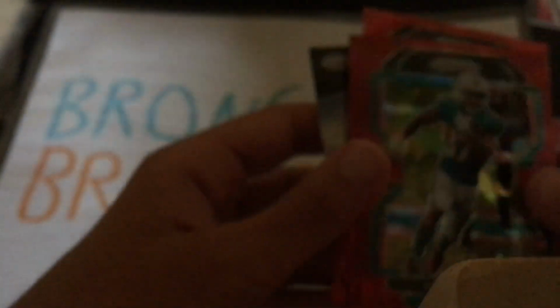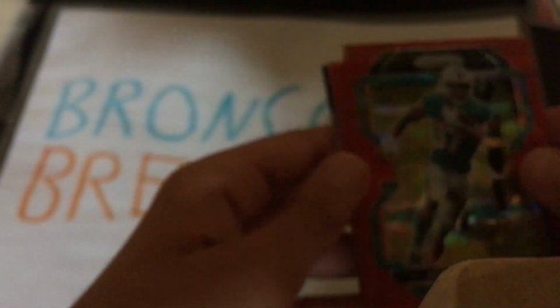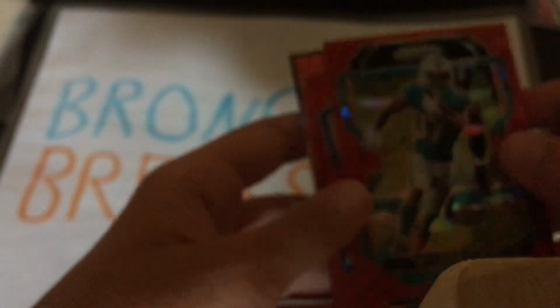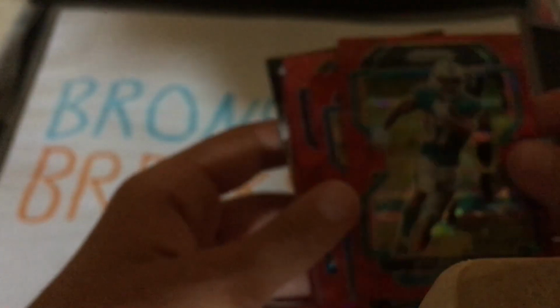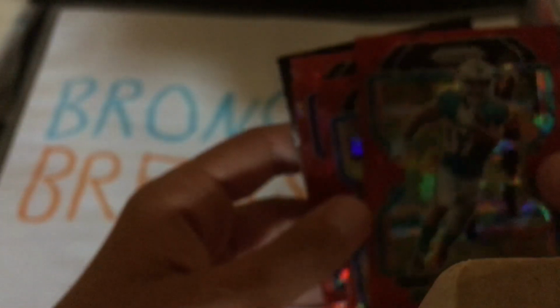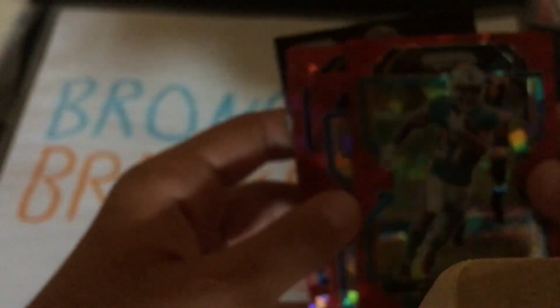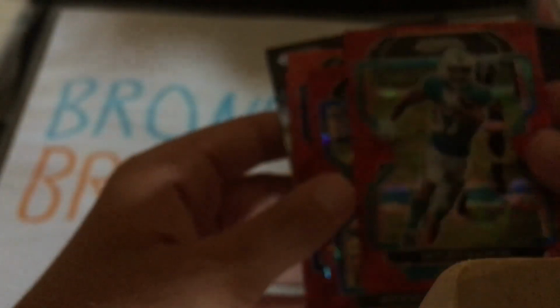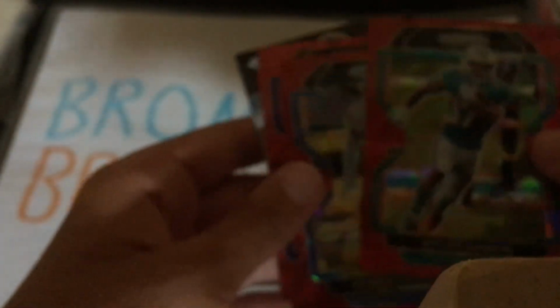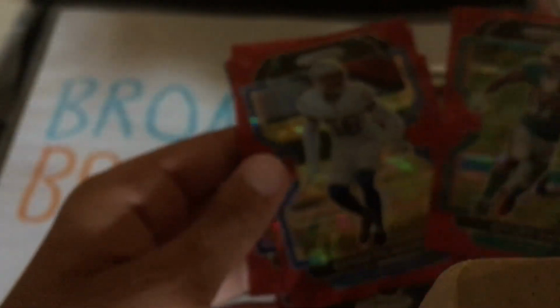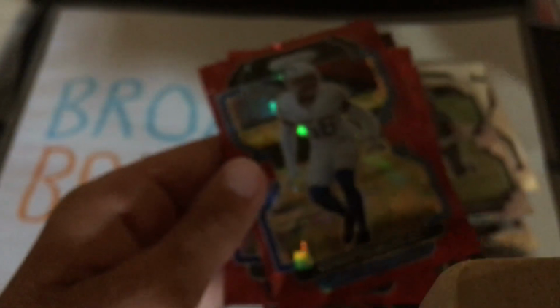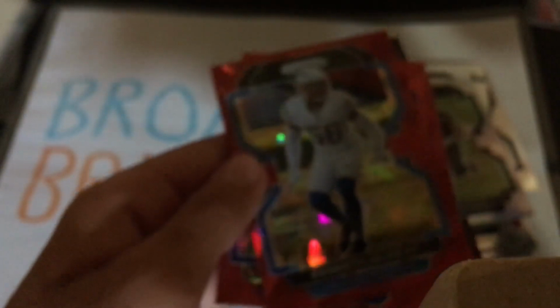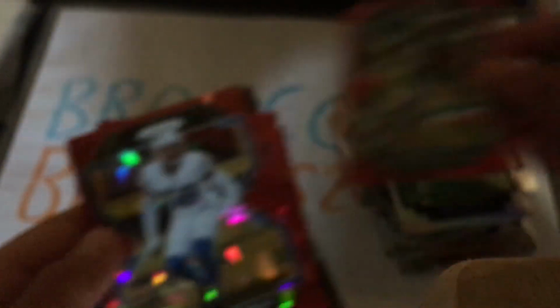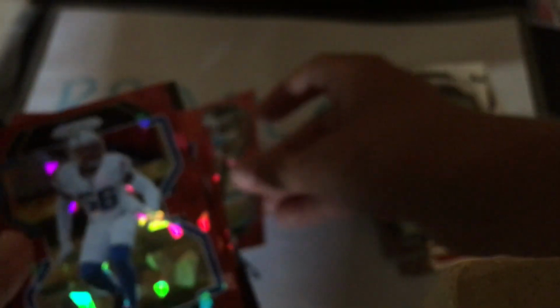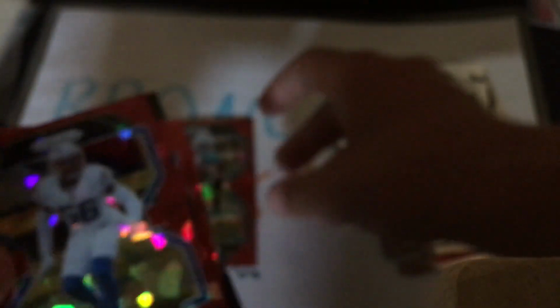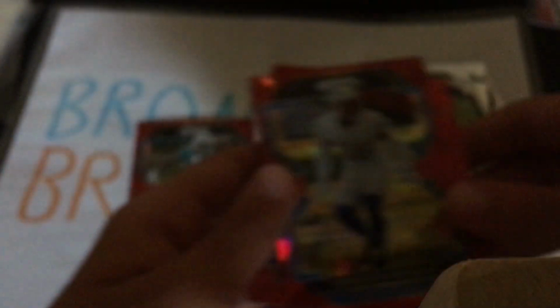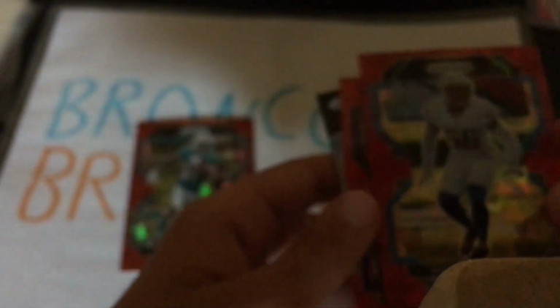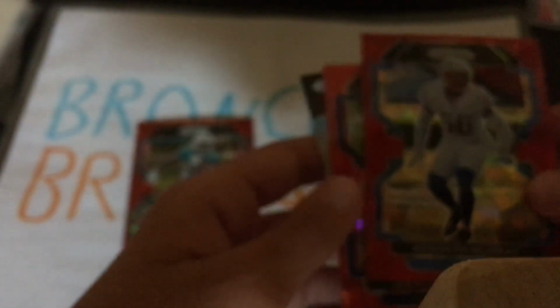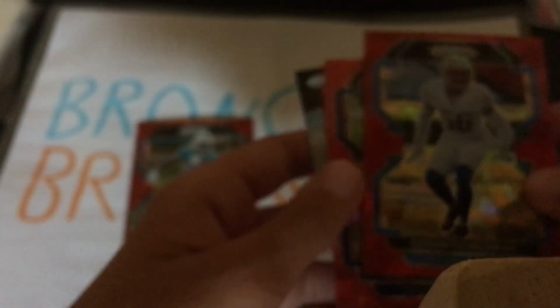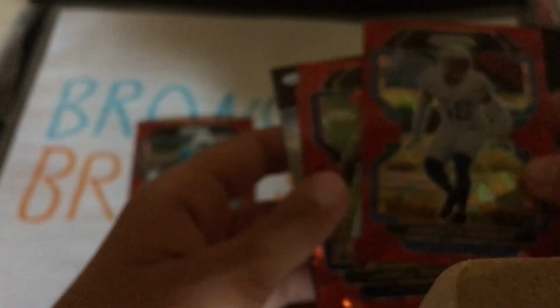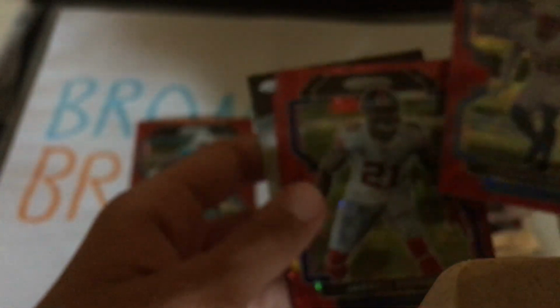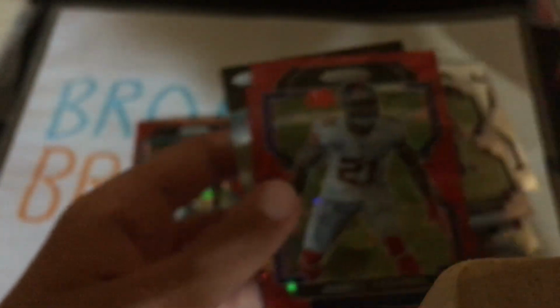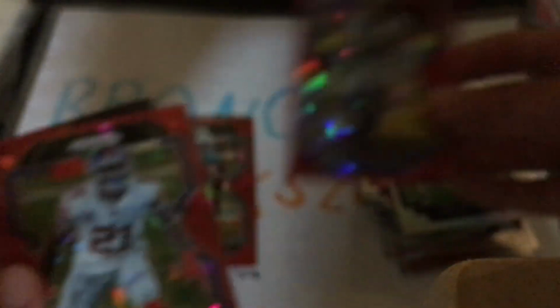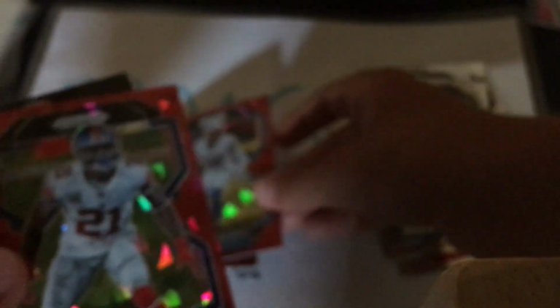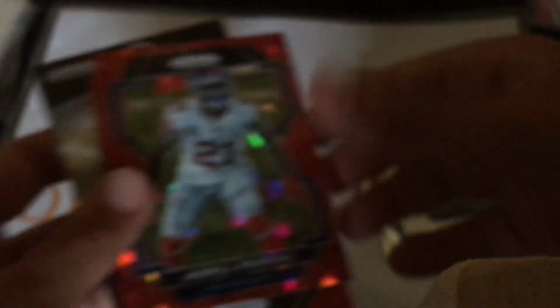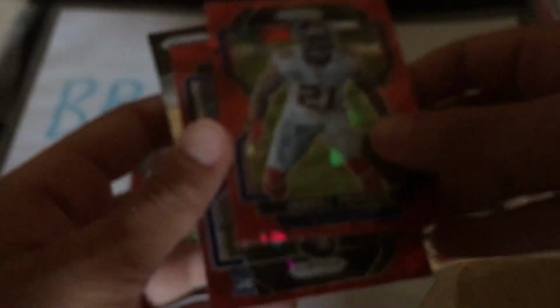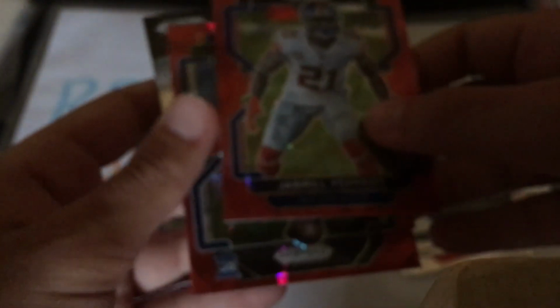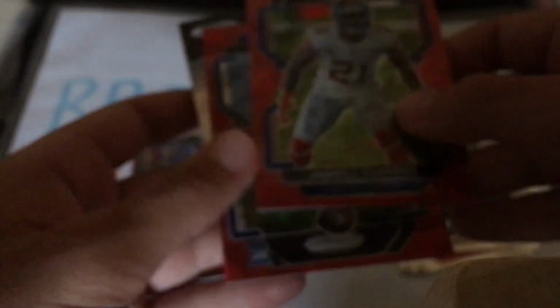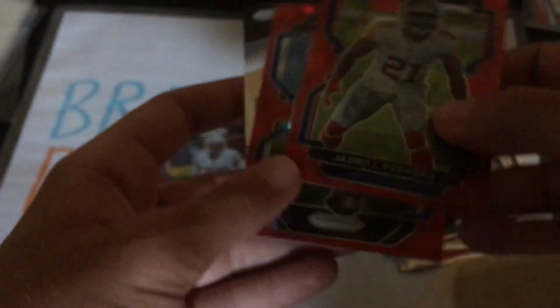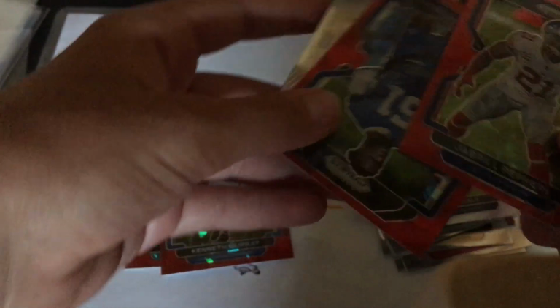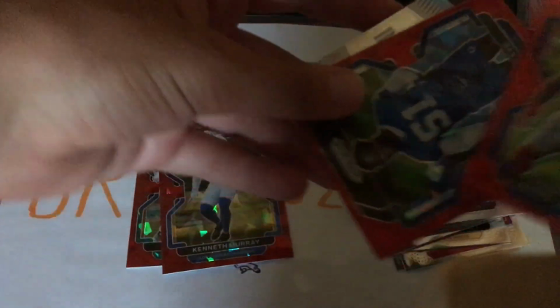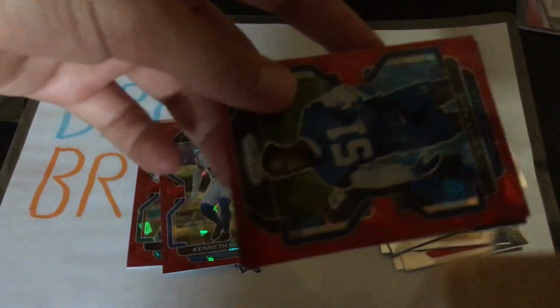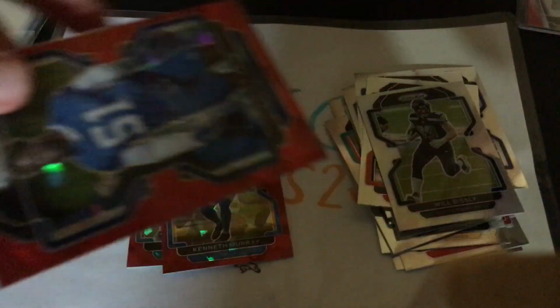Here's our red ice. These look good. Miles Gaskin, Kenneth Murray, Jabril Peppers. It looks like this last one's gonna be a rookie — Quidi Pay. Nice.